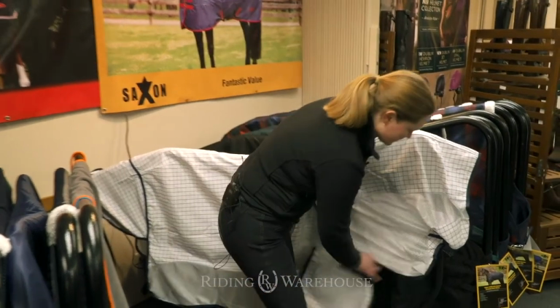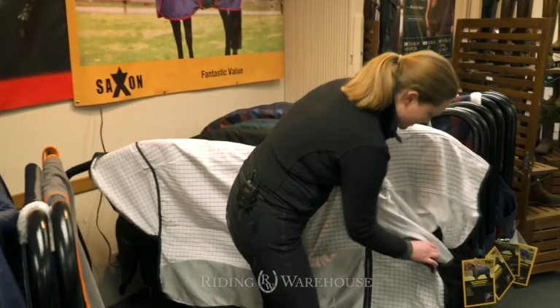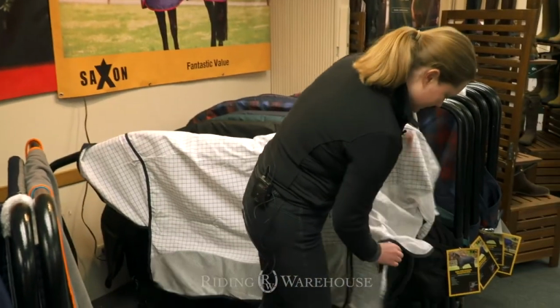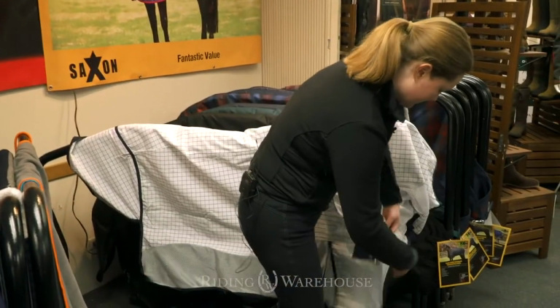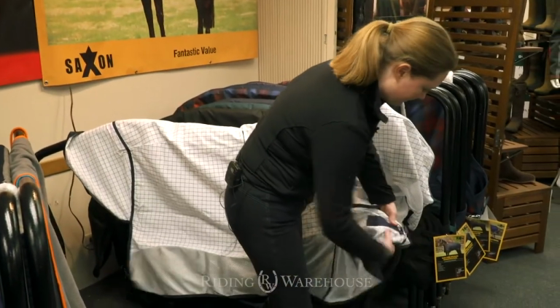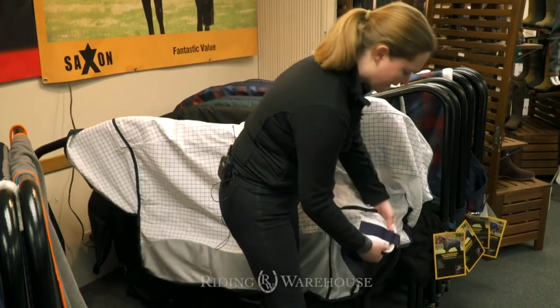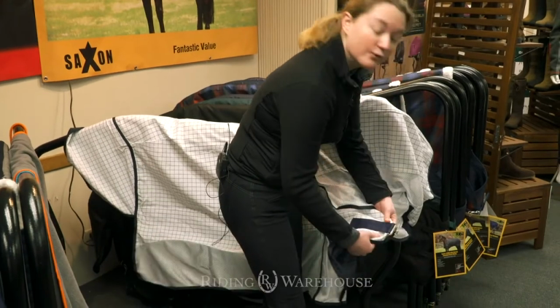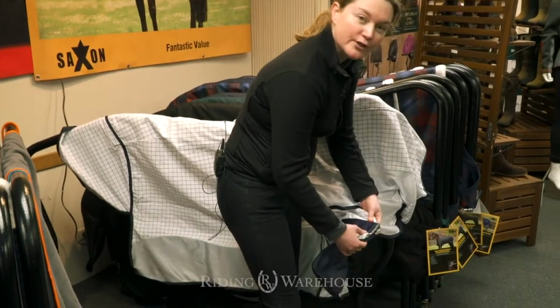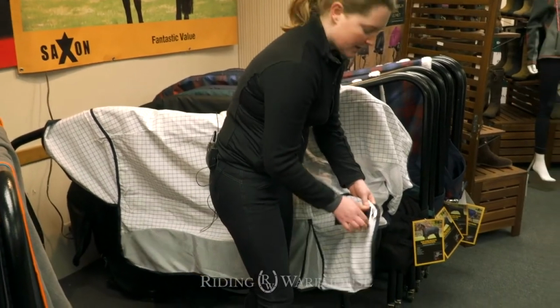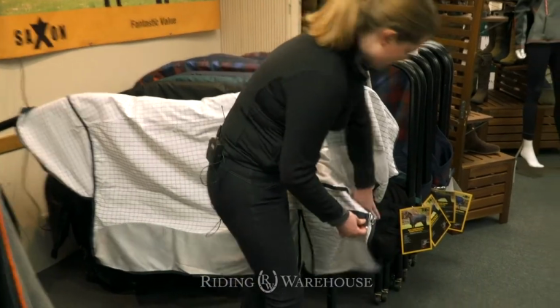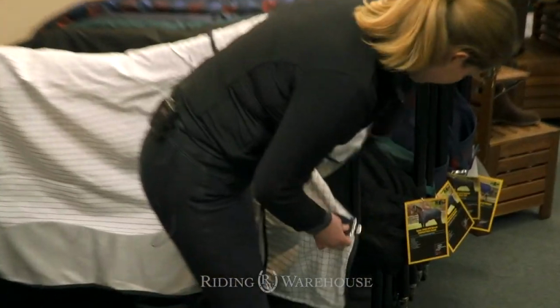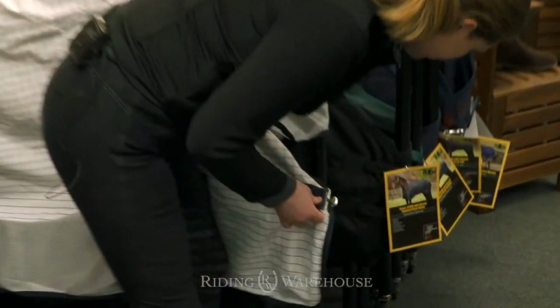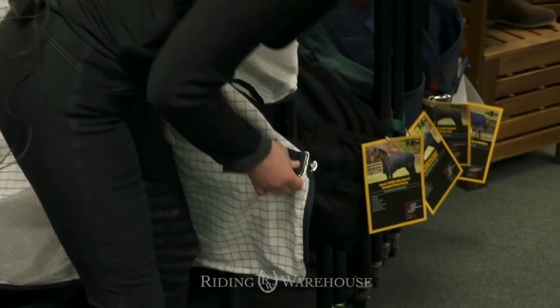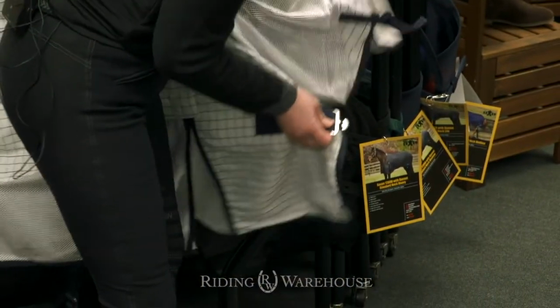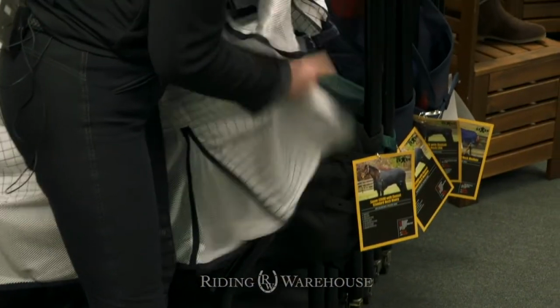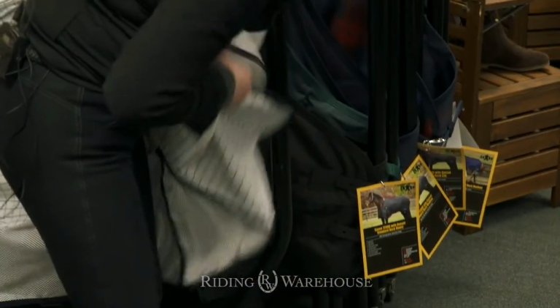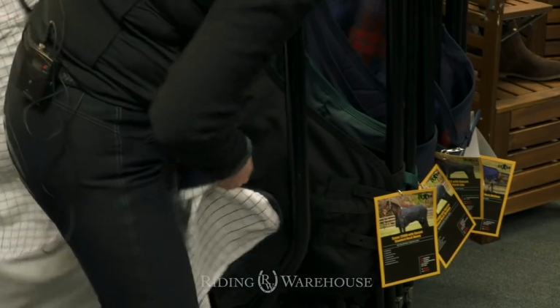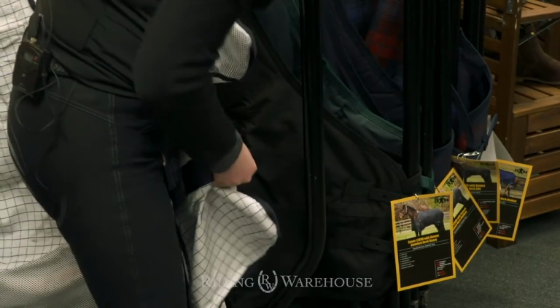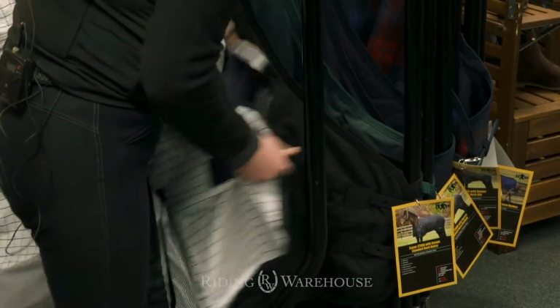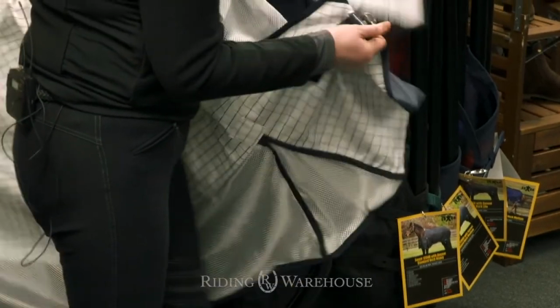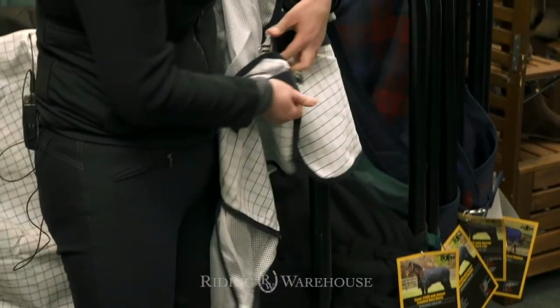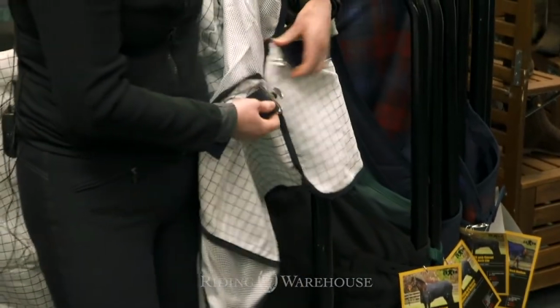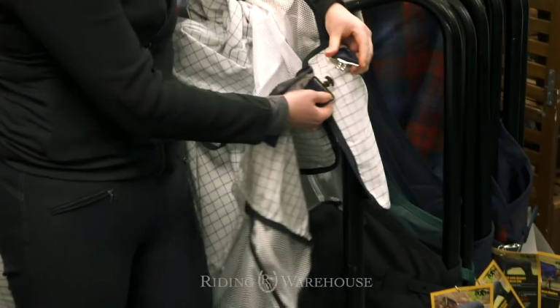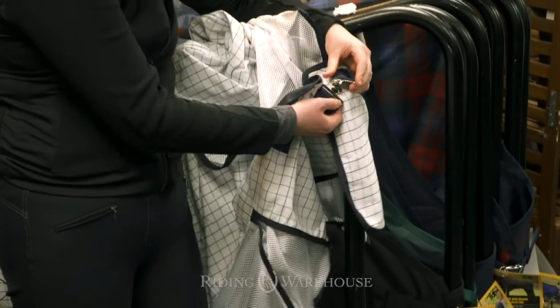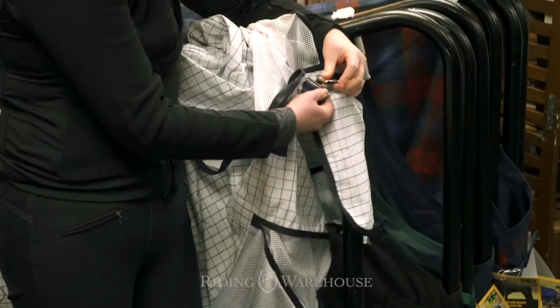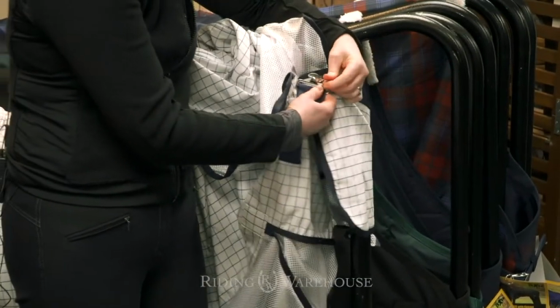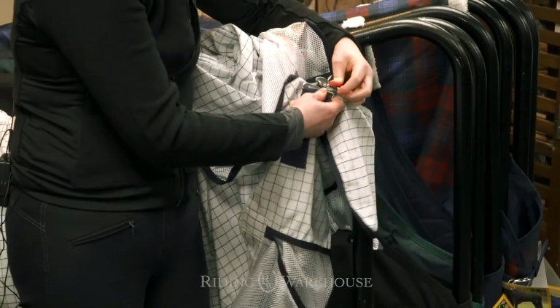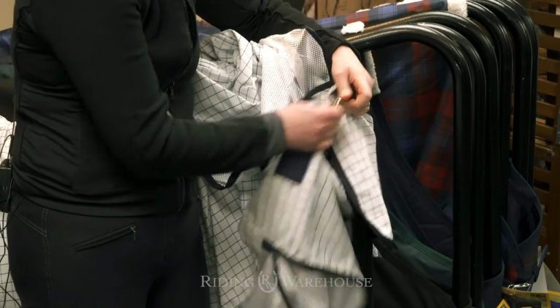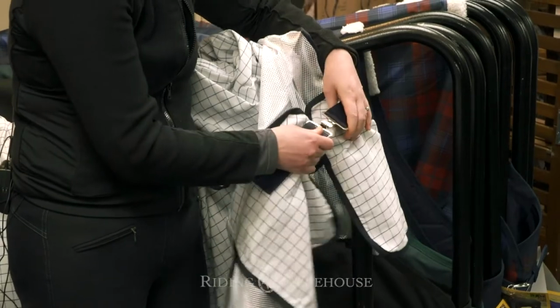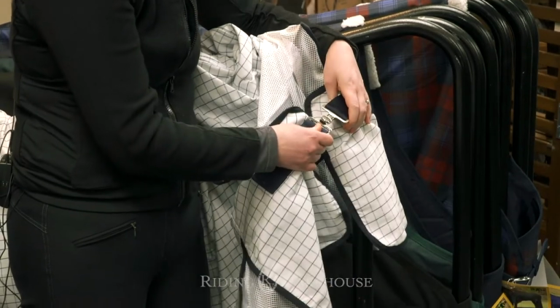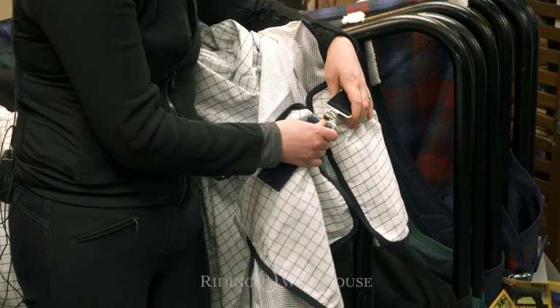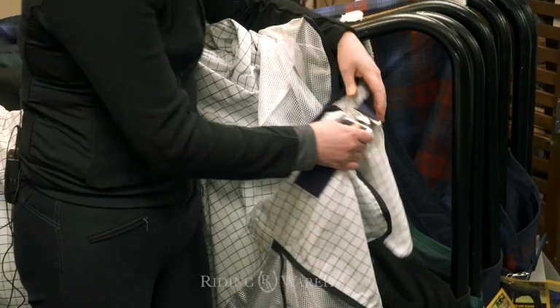So we've added a new front closure. It's going to have a T-clip front closure, kind of difficult to see from here. So you're going to close it like this and it is going to have a rubber stopper on it to make sure that it stays secure.